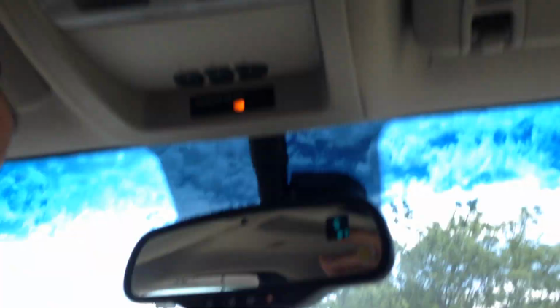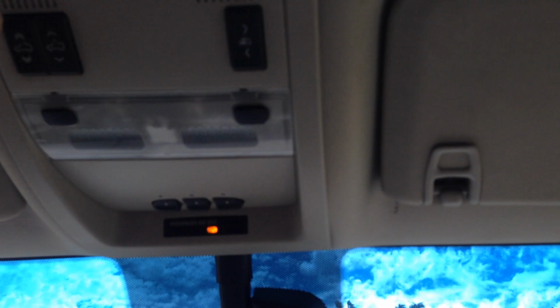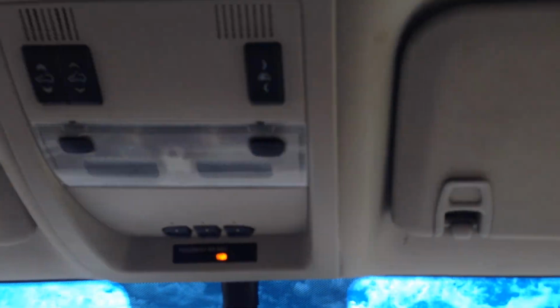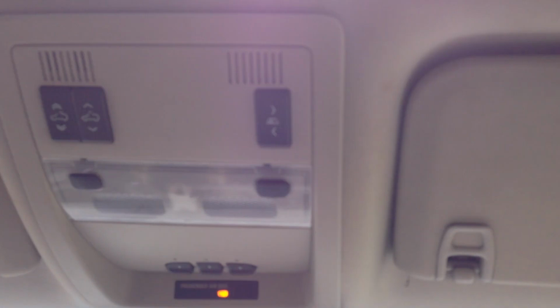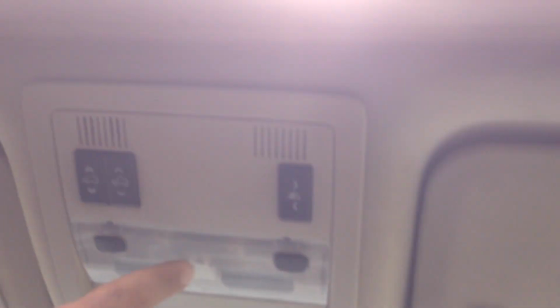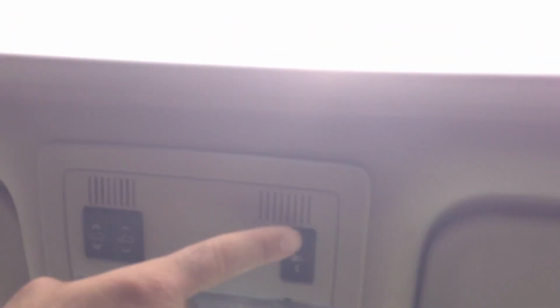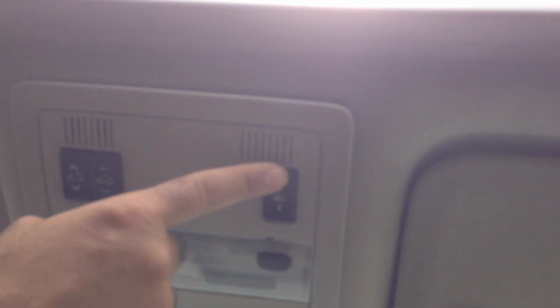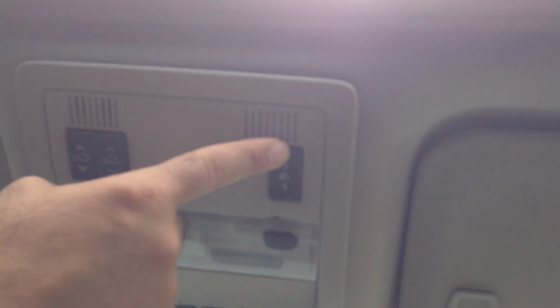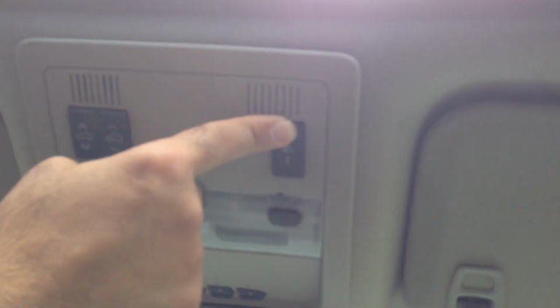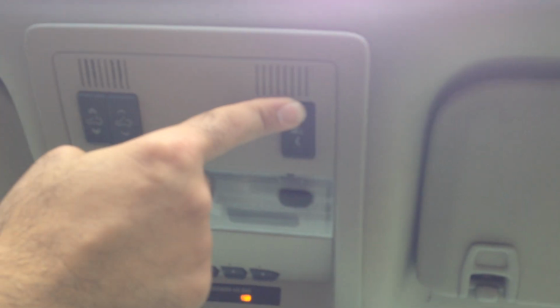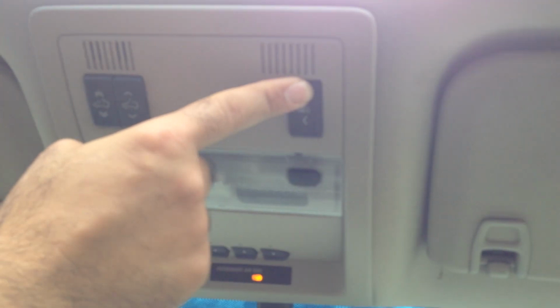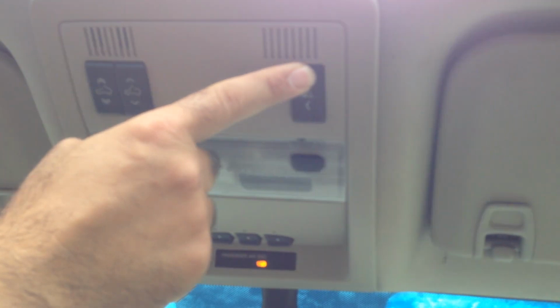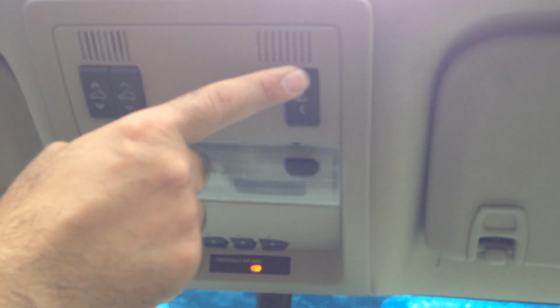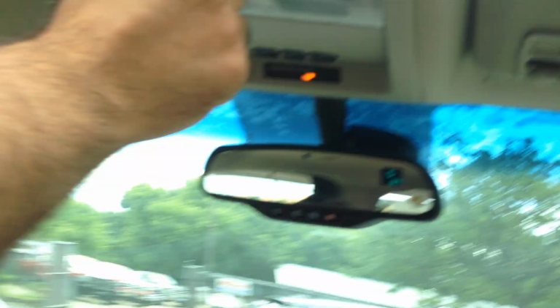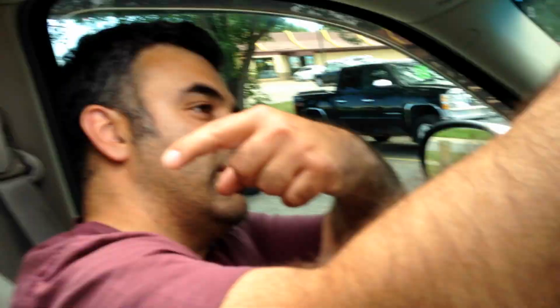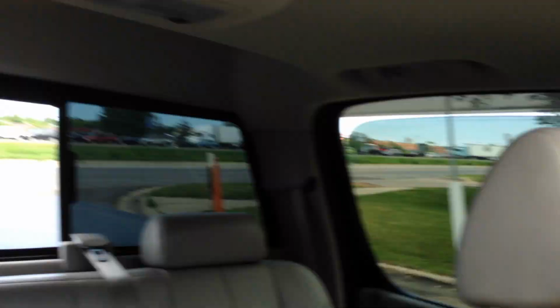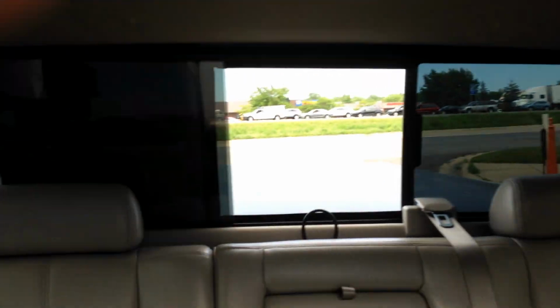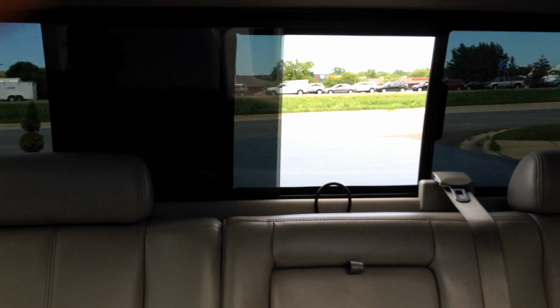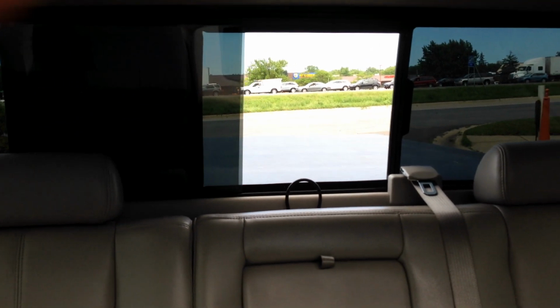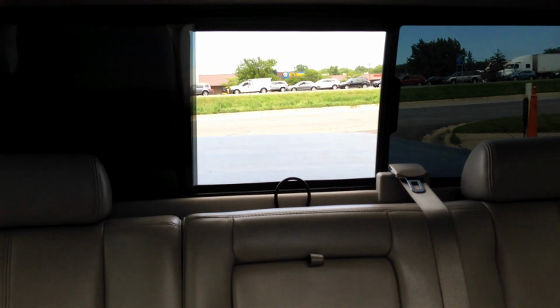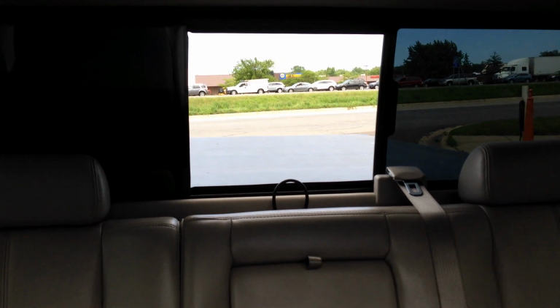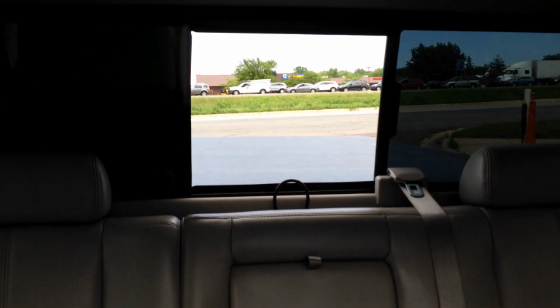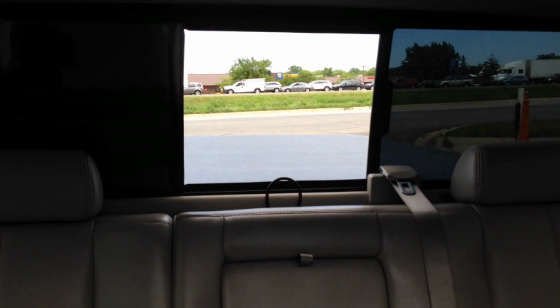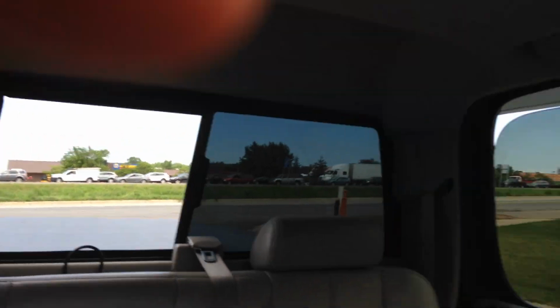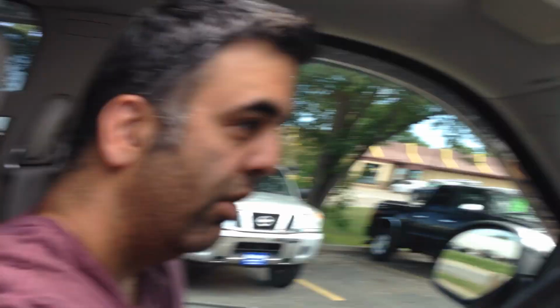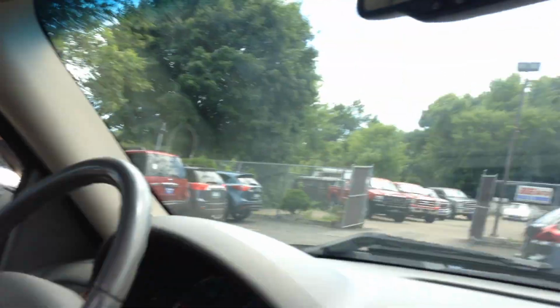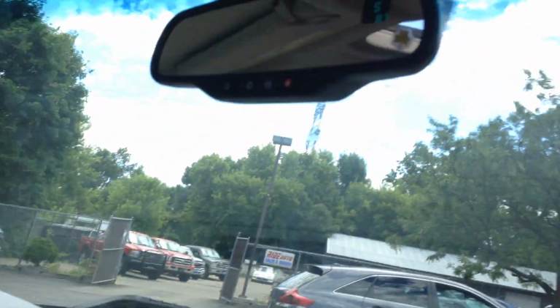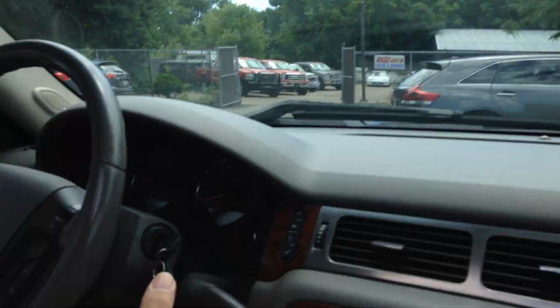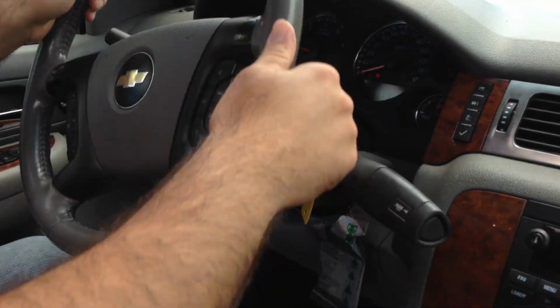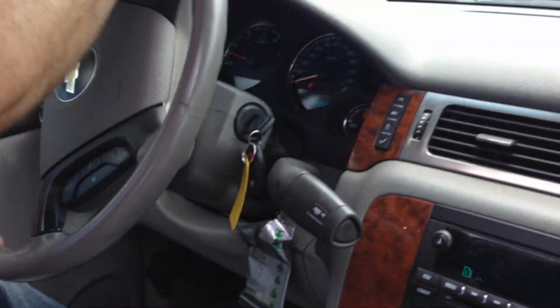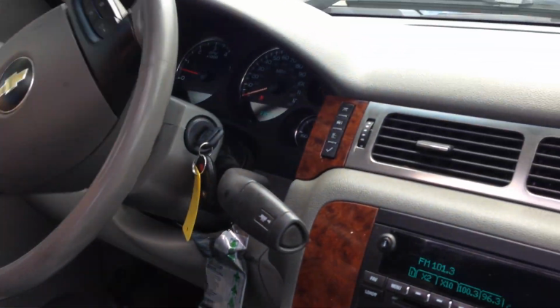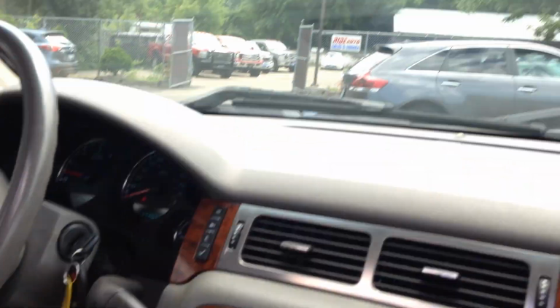The power moonroof is one-touch. It even has power rear sliding glass — look back there, that's a nice feature. The transmission goes from gear to gear without any delays.